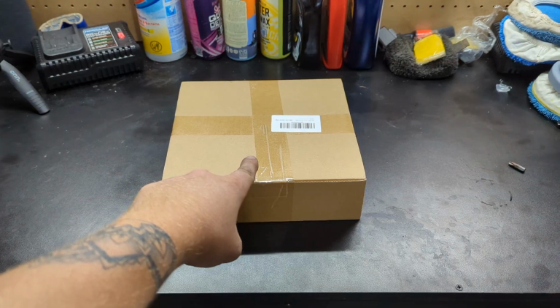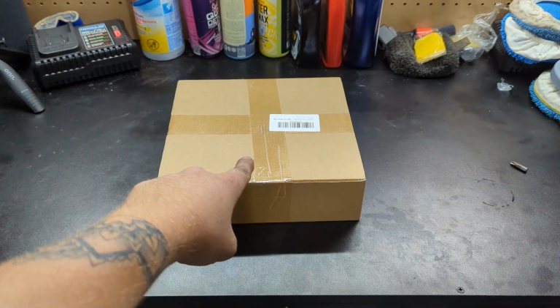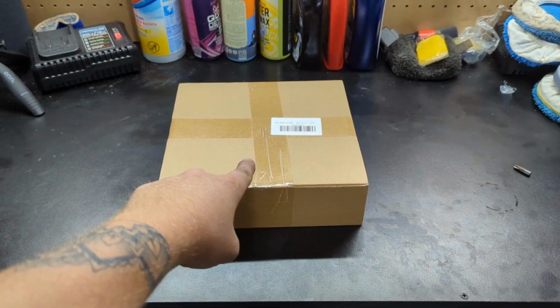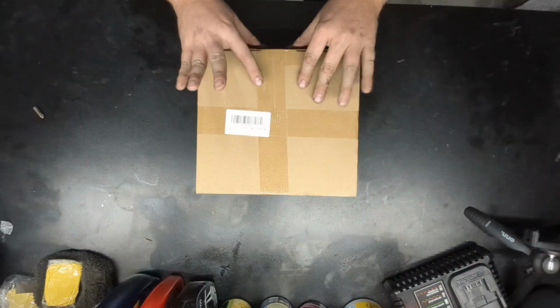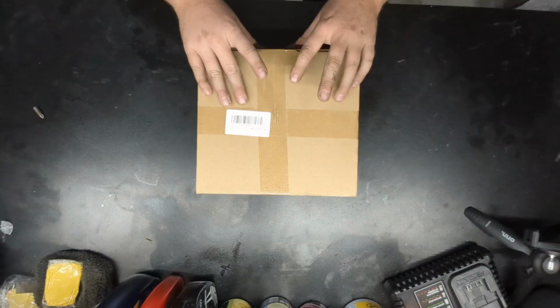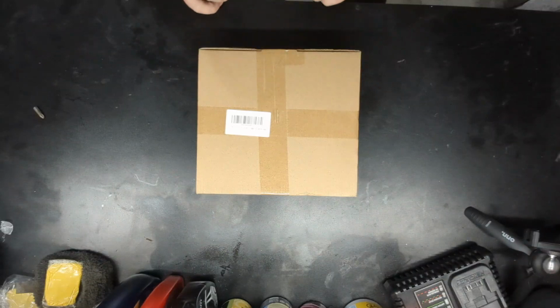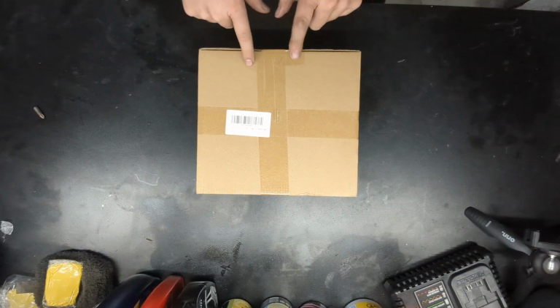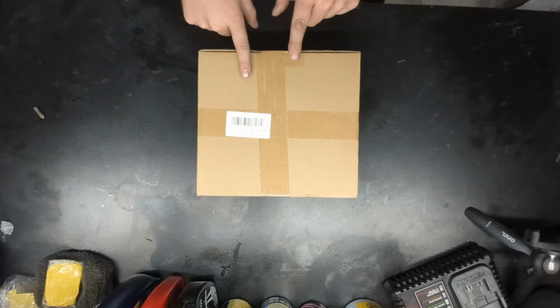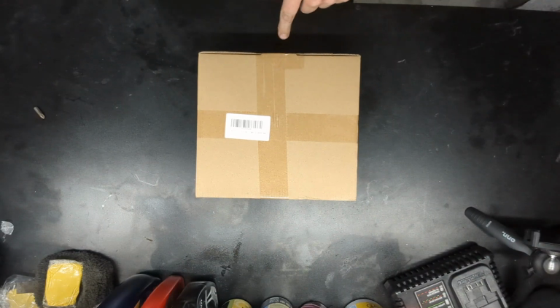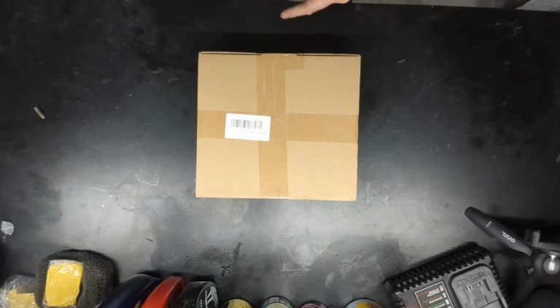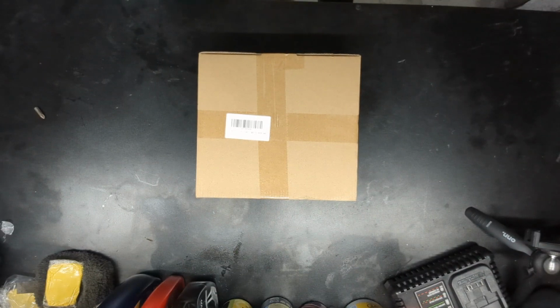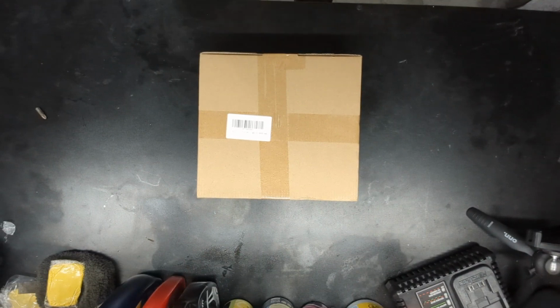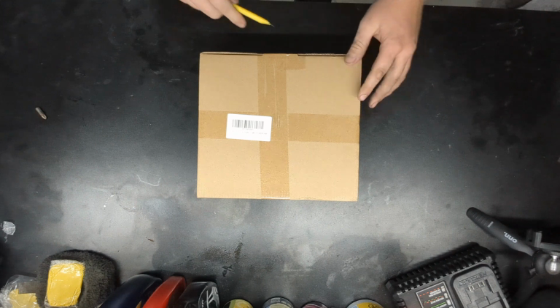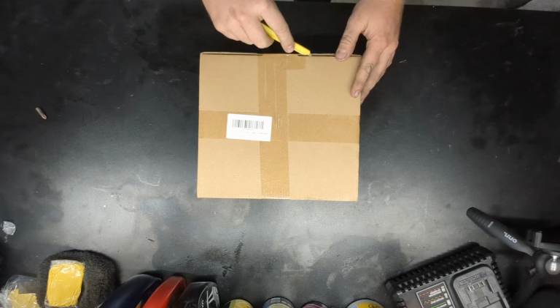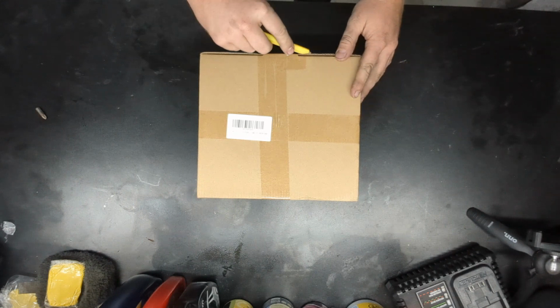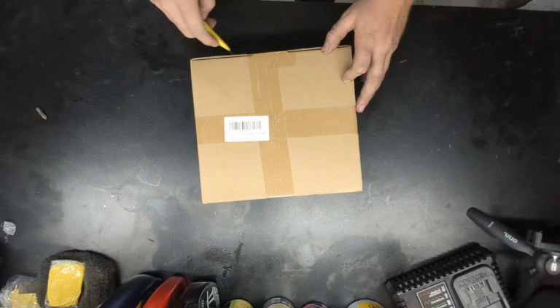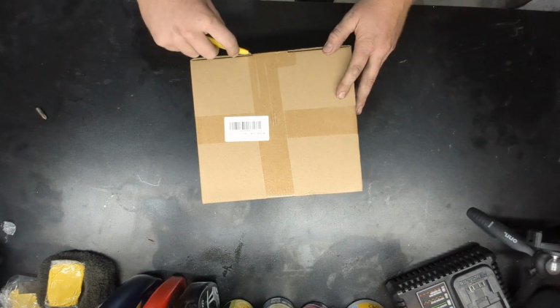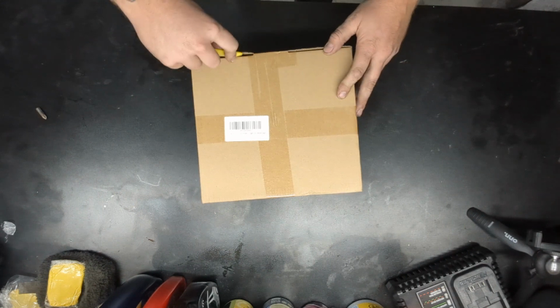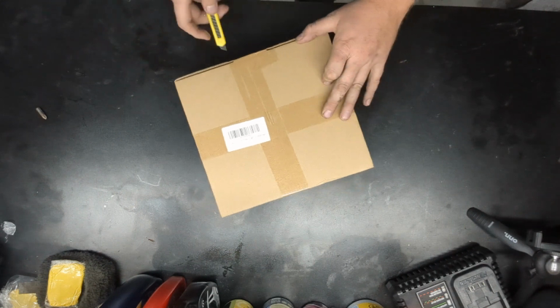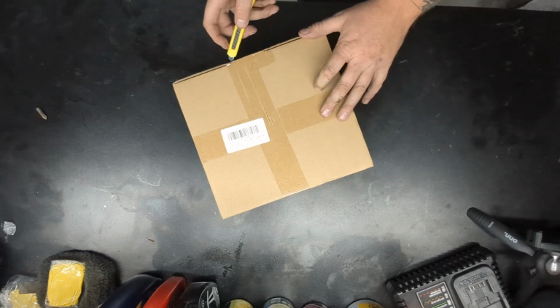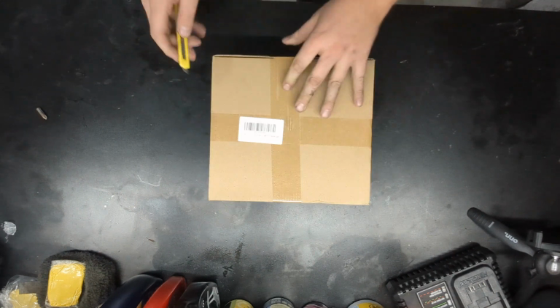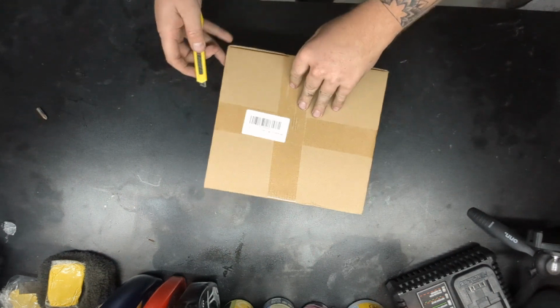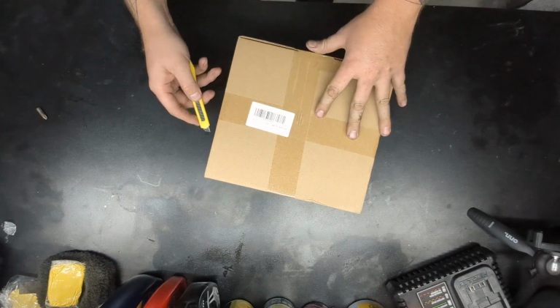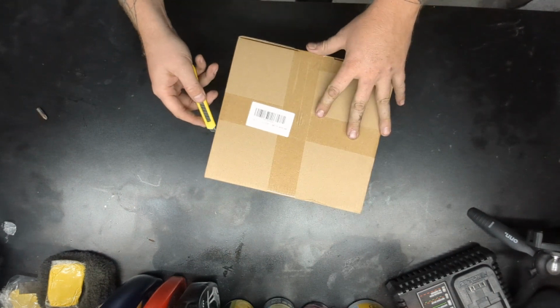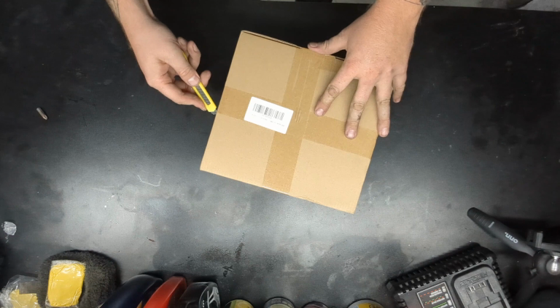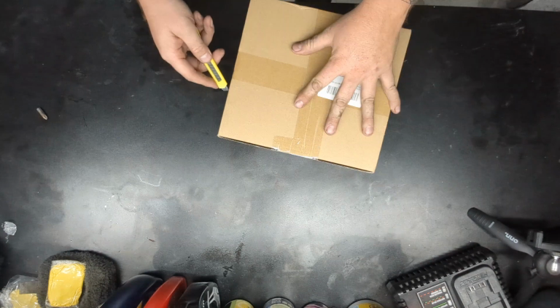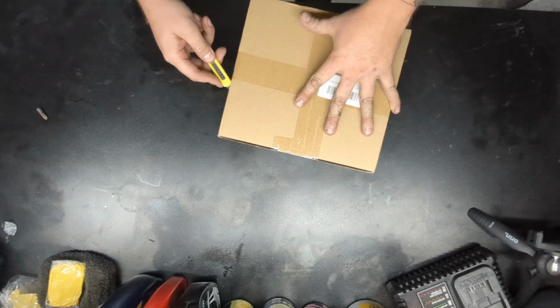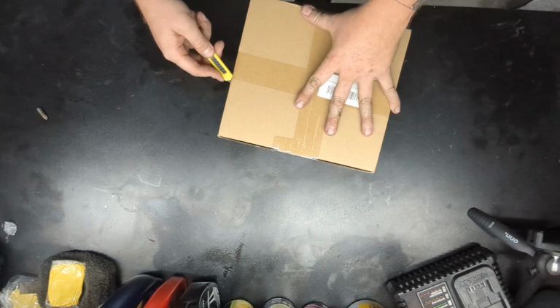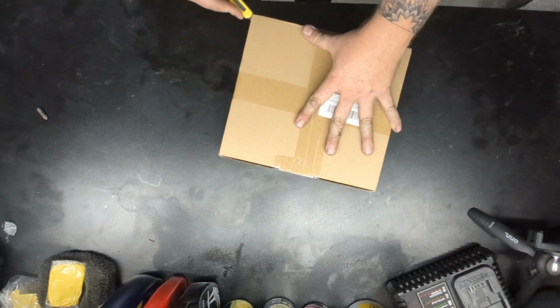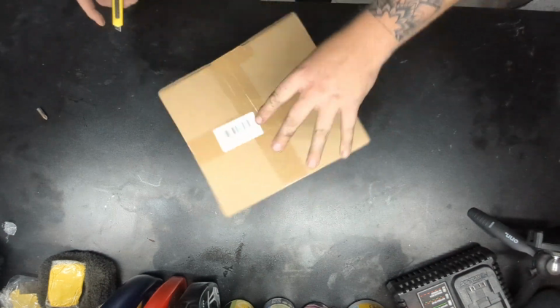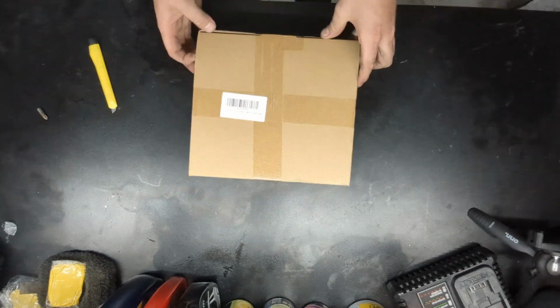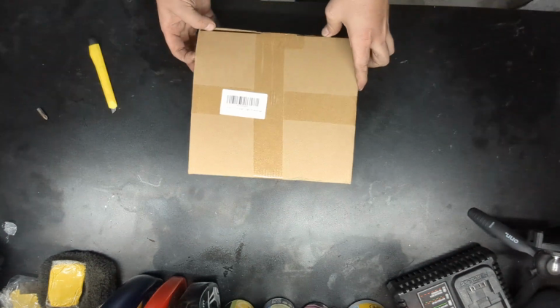What's in the box? We have a new part in today, this one's a bit cheaper. I'll be honest with you, I have no confidence in this one, but you know what, I'm gonna give it a shot anyways.